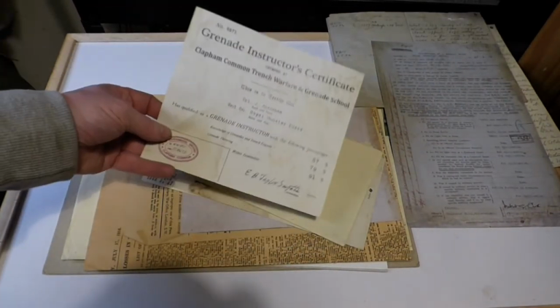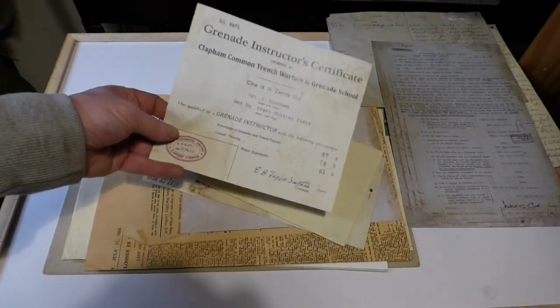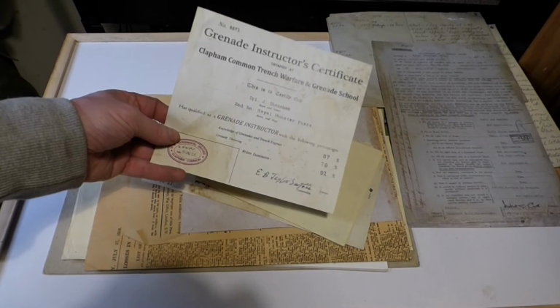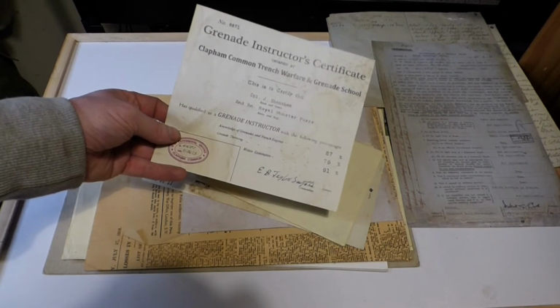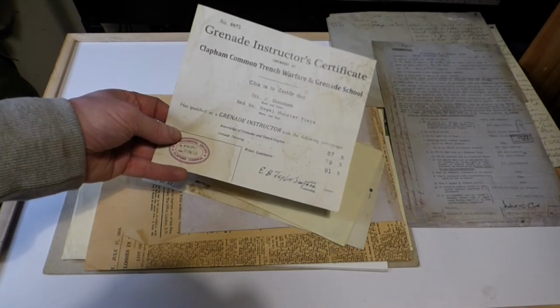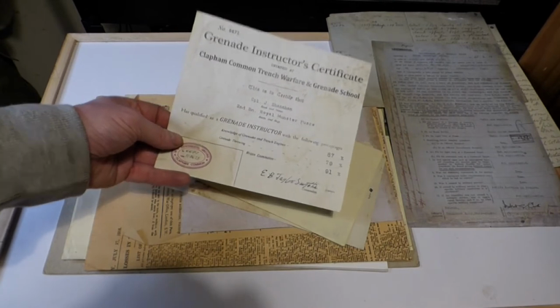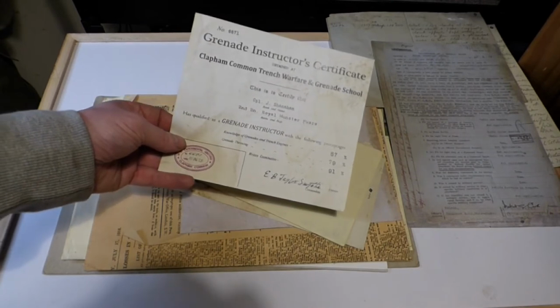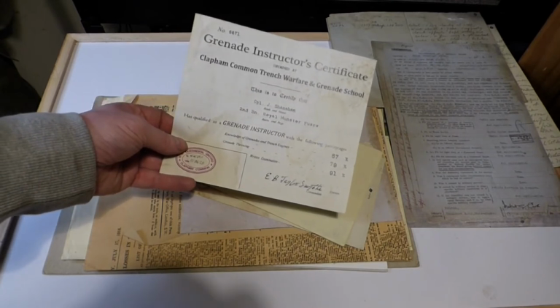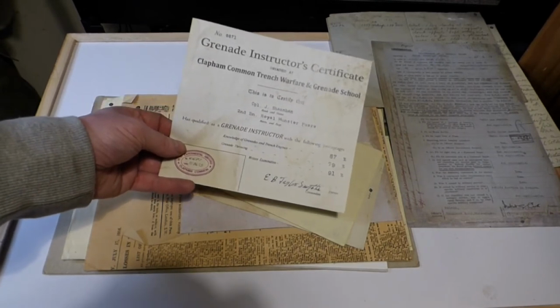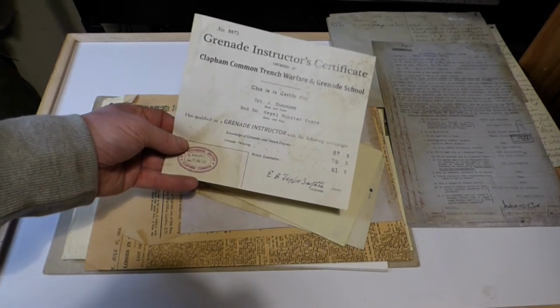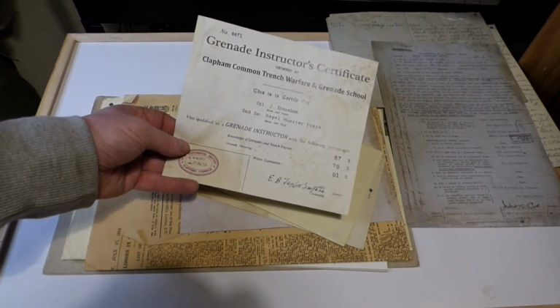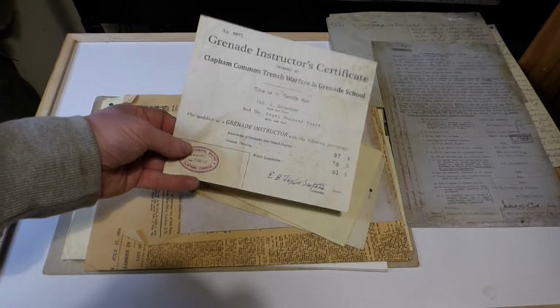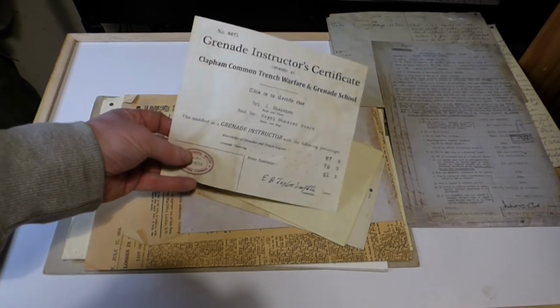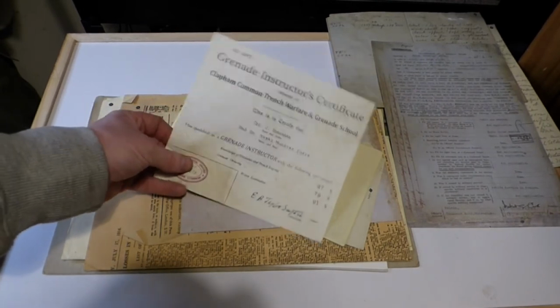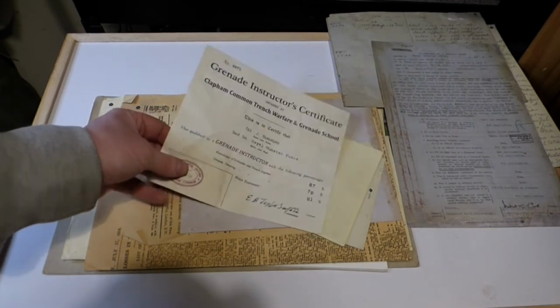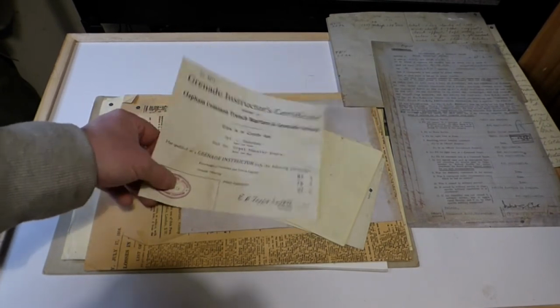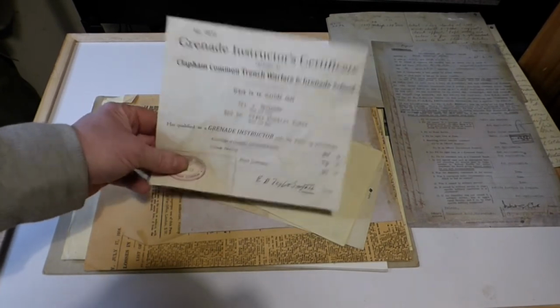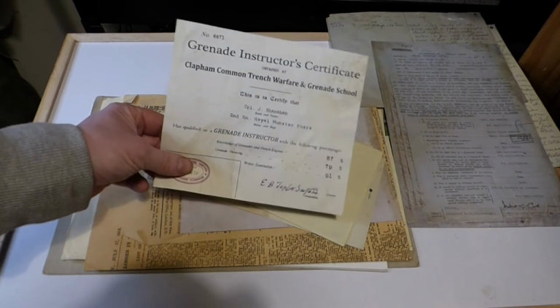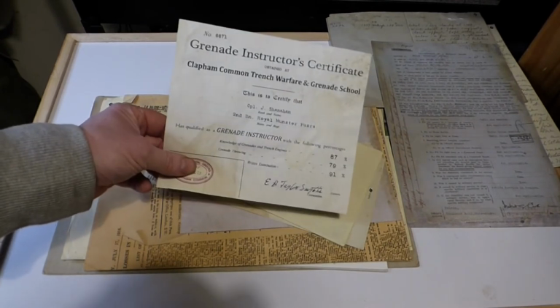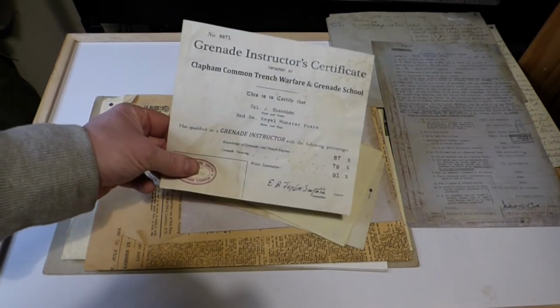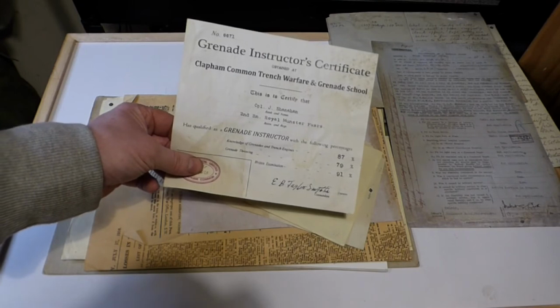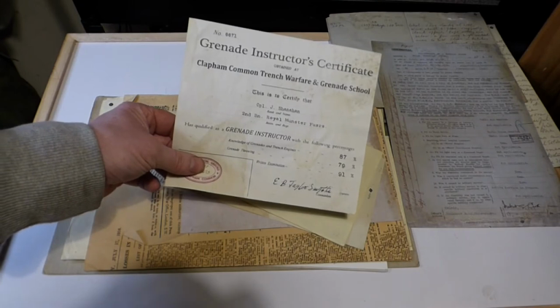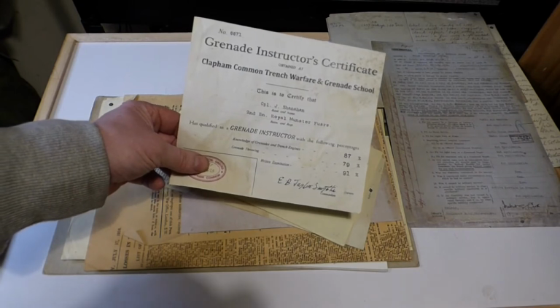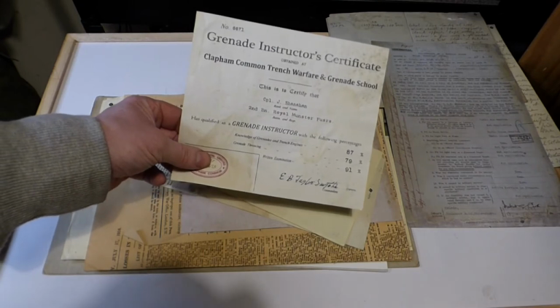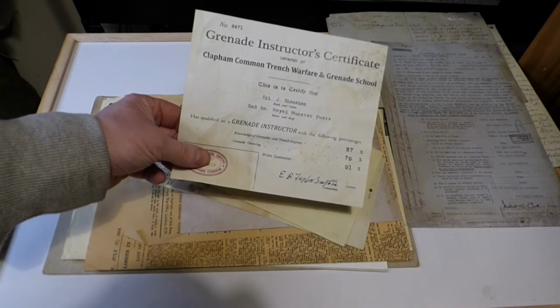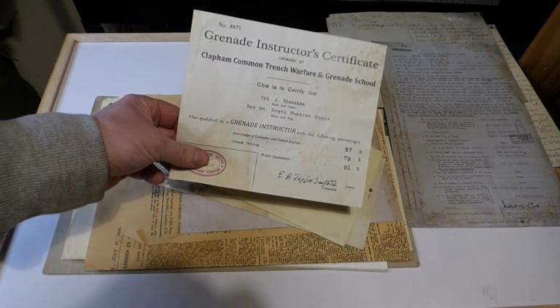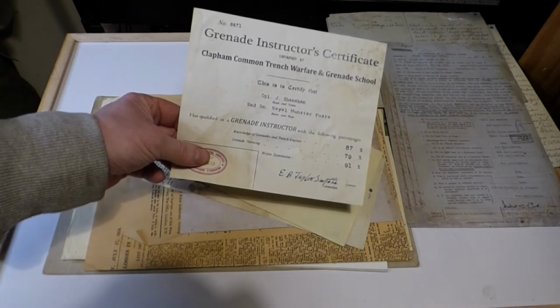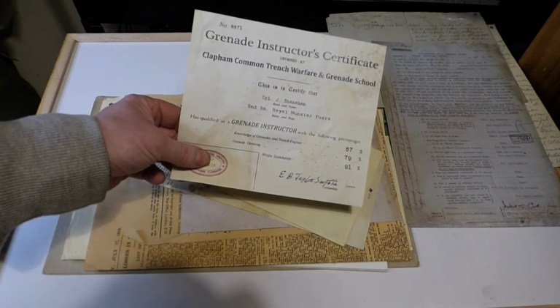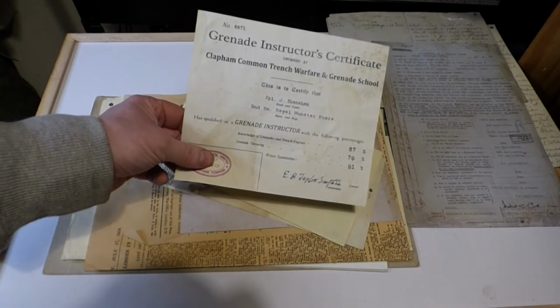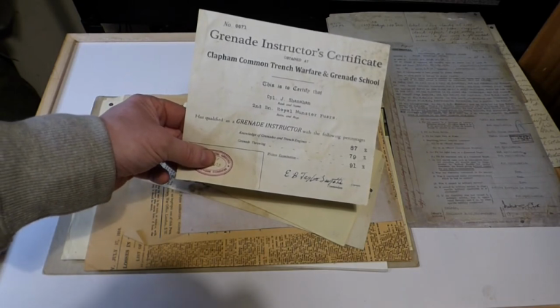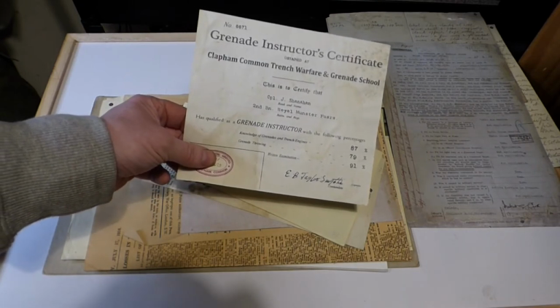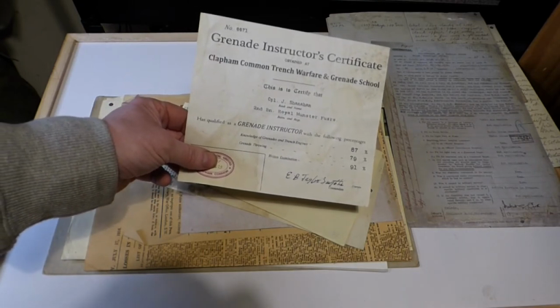Next is a grenade certification. This was done for my great-grandfather when he was called back up to service — 2nd Battalion Royal Munster Fusiliers.